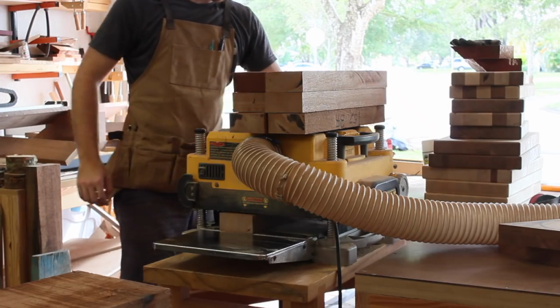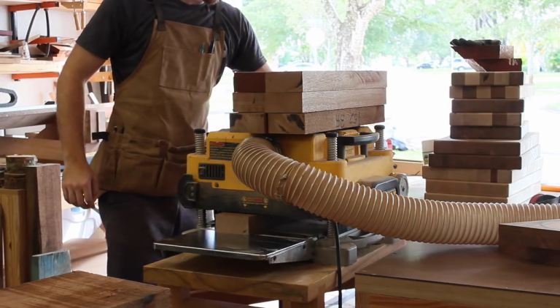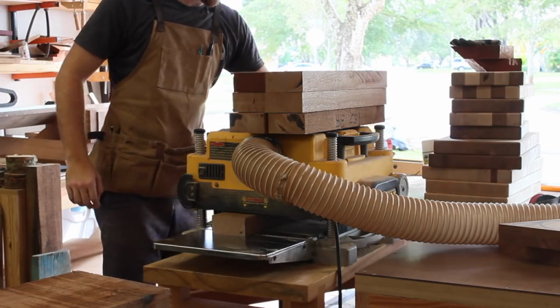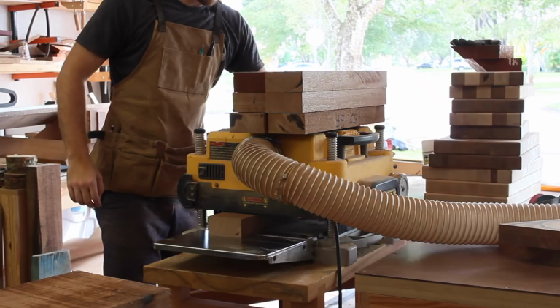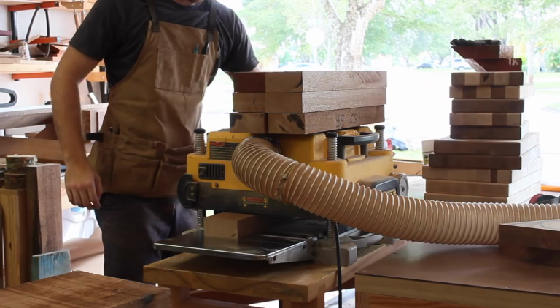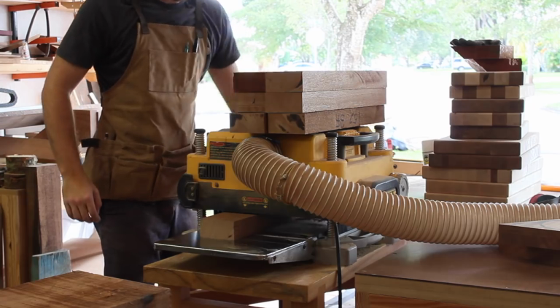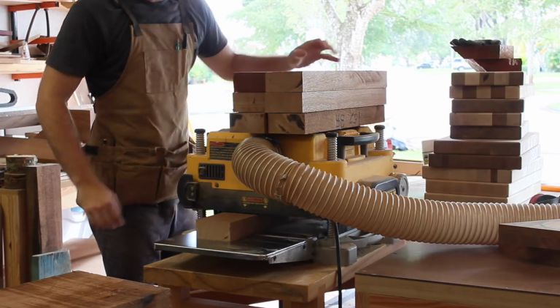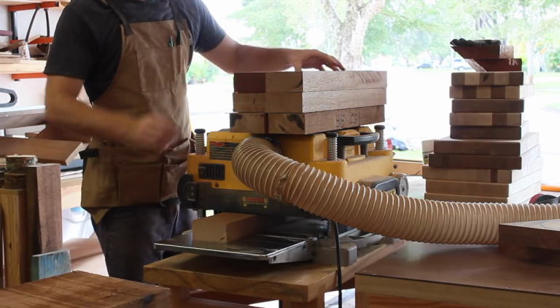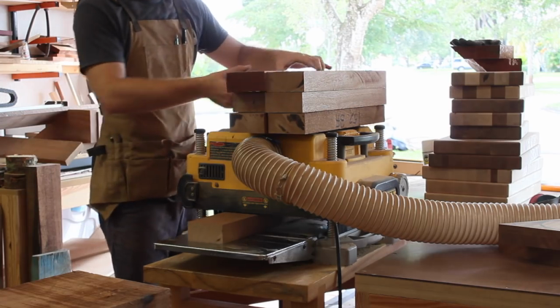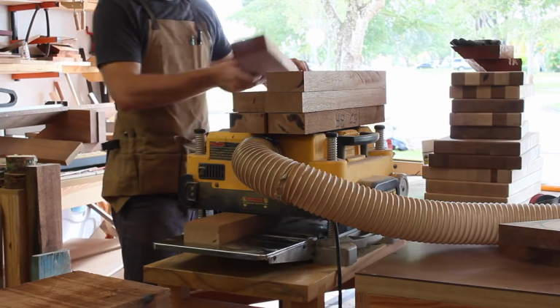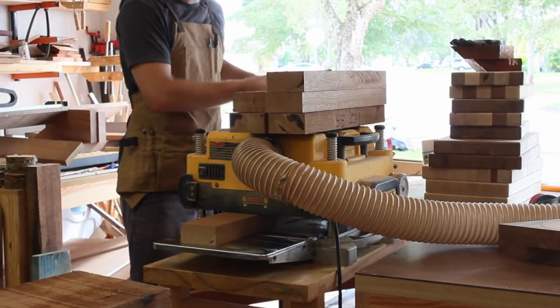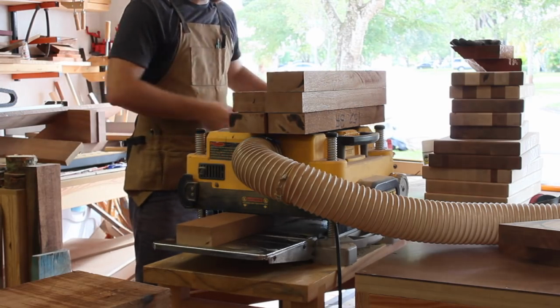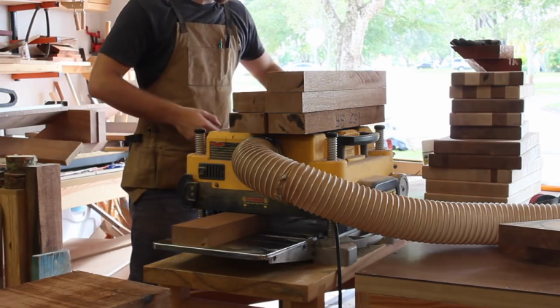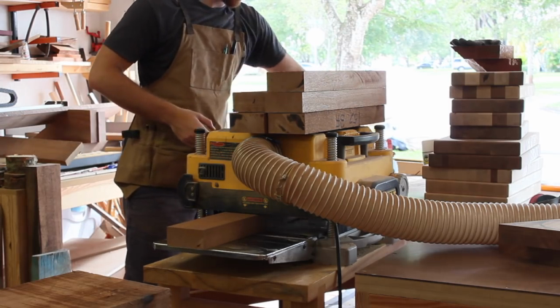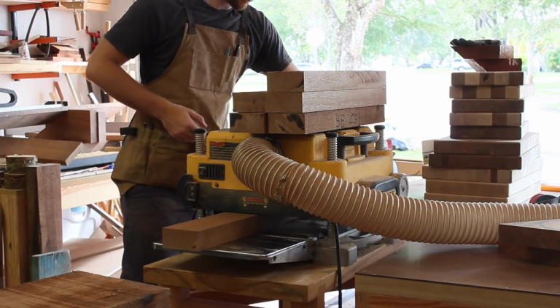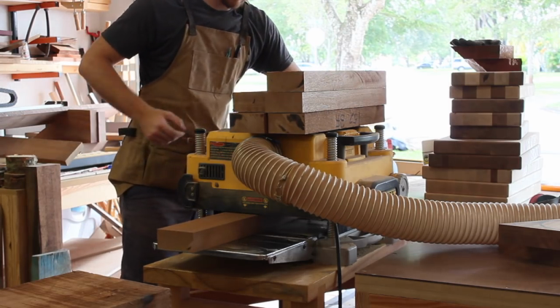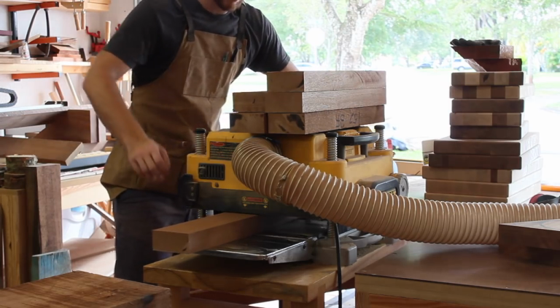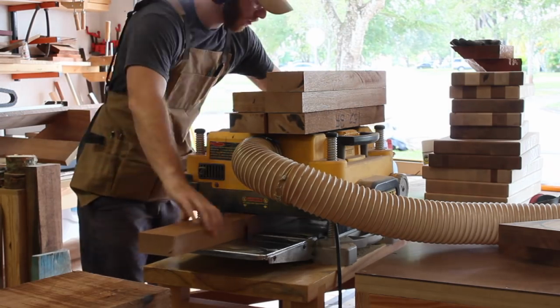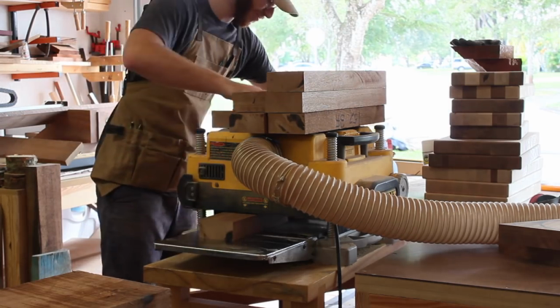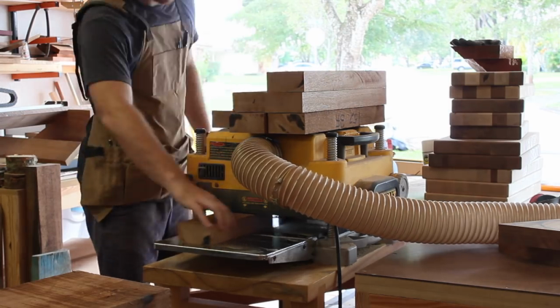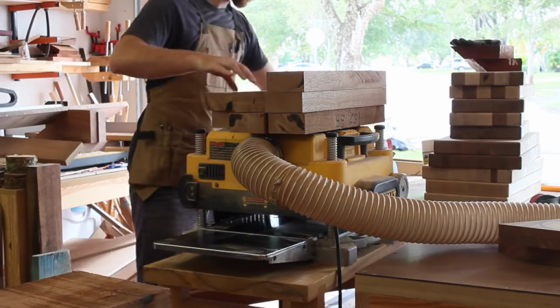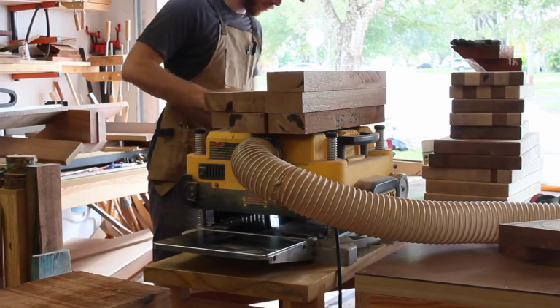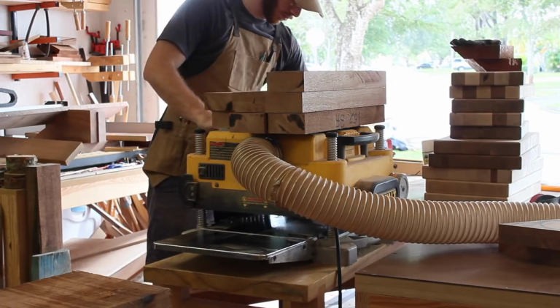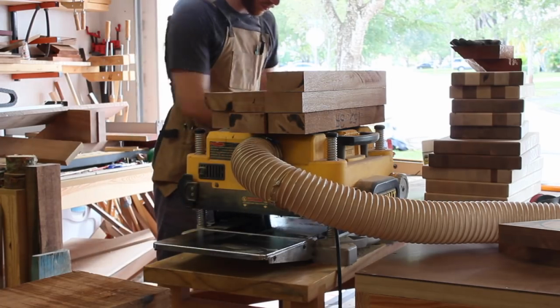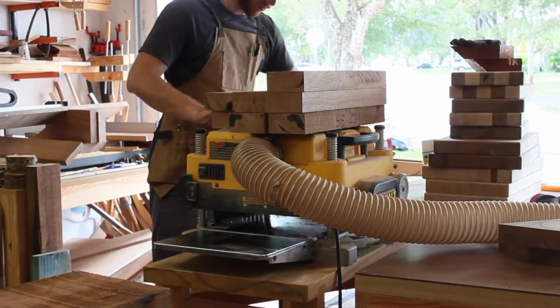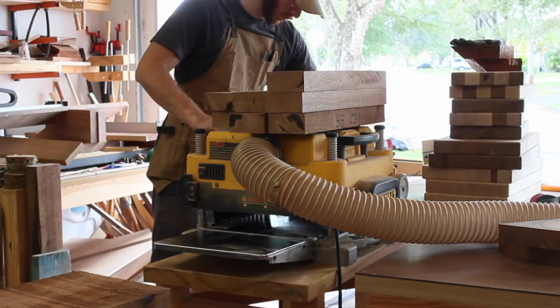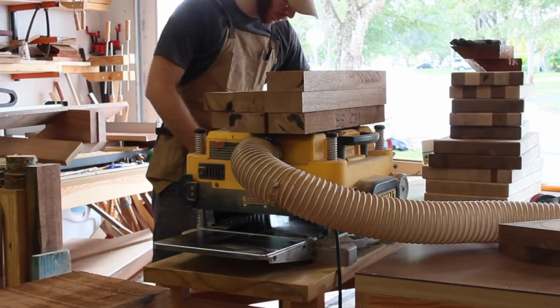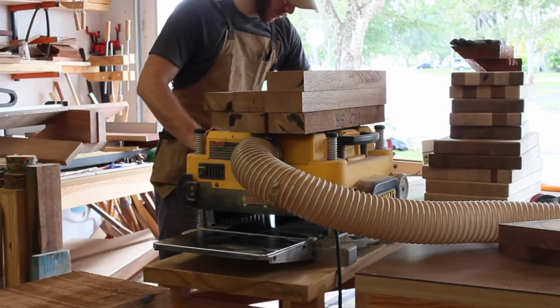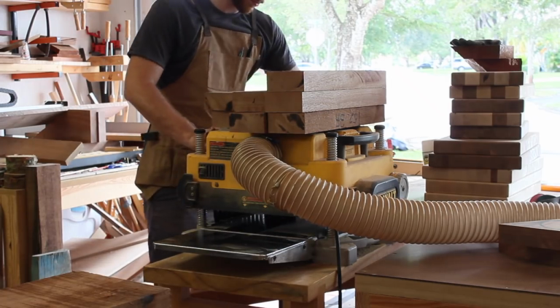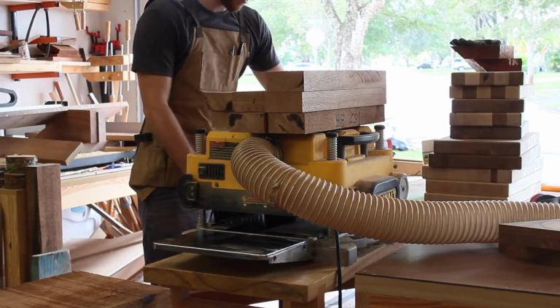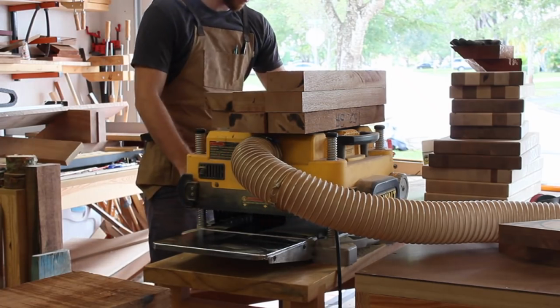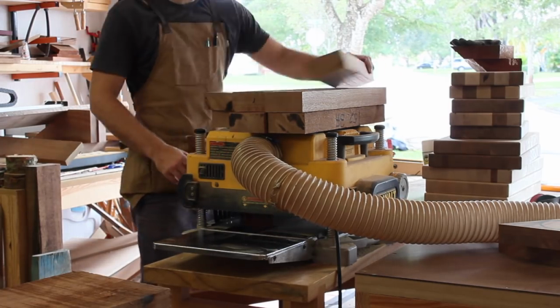Taking 8-quarter stock down to an inch and a half can be a bit wasteful if you do it all with the planer, so I did re-saw these at the table saw. I got them down to about an inch and 5/8 before taking the rest off at the planer.